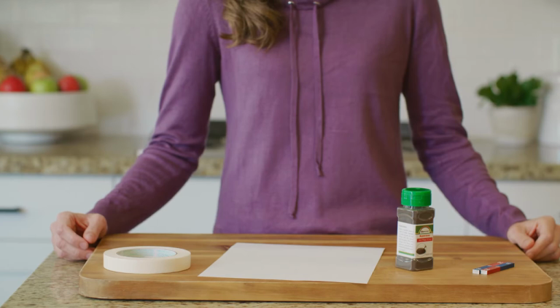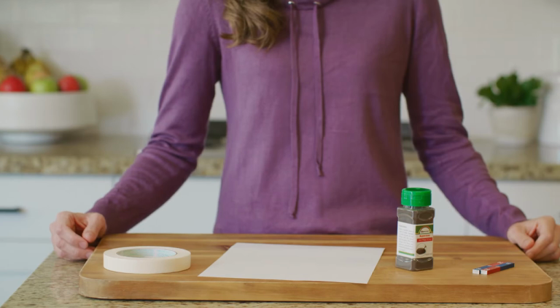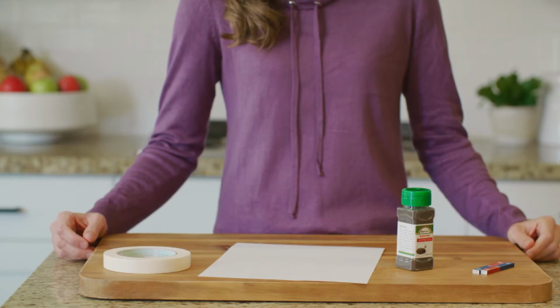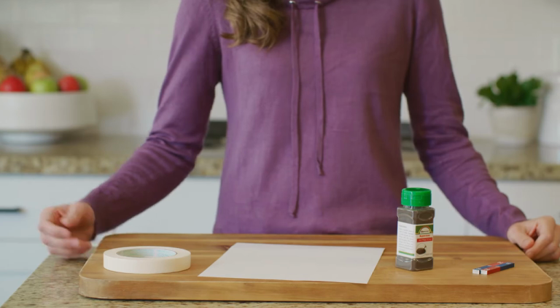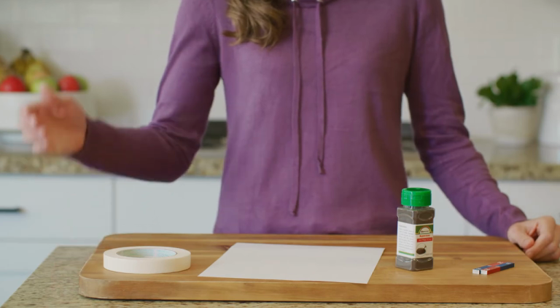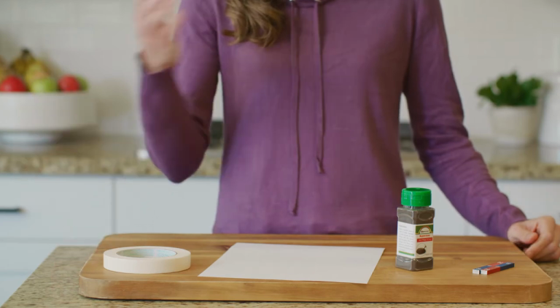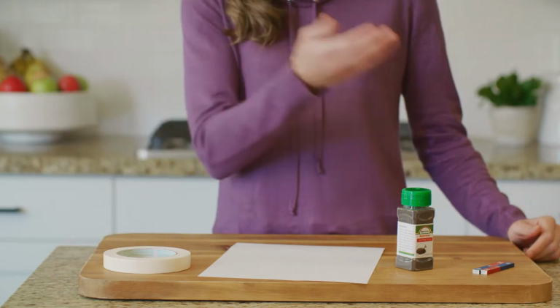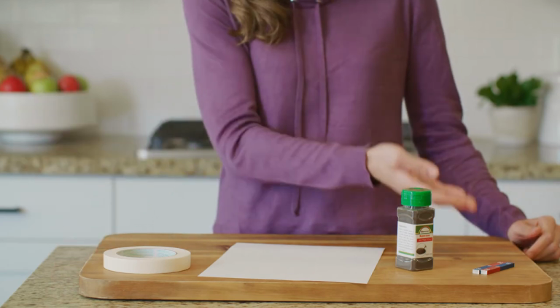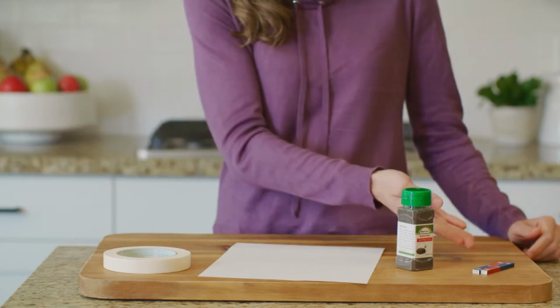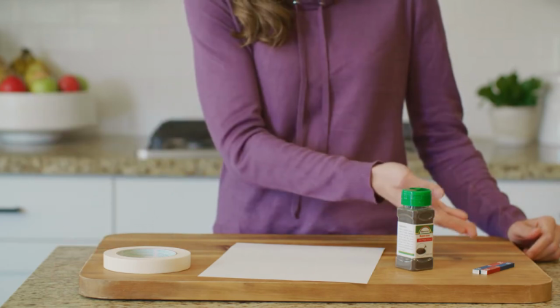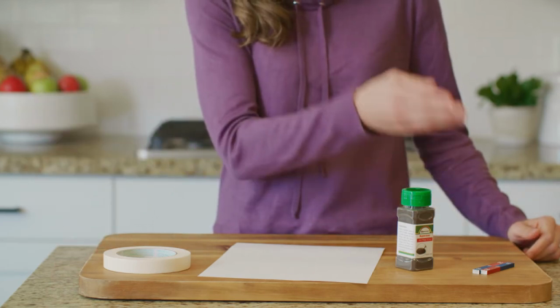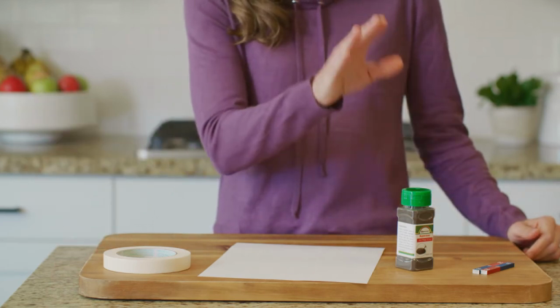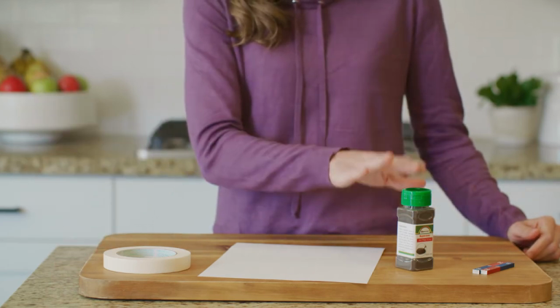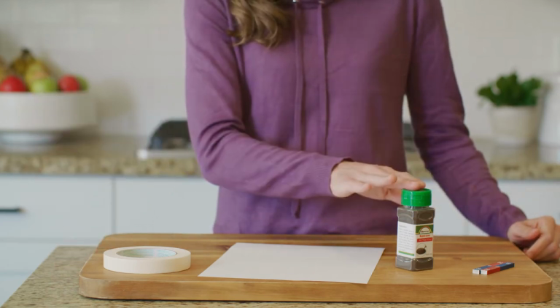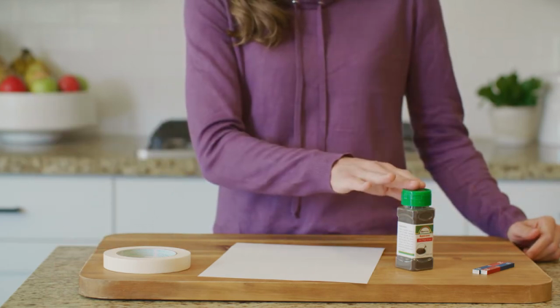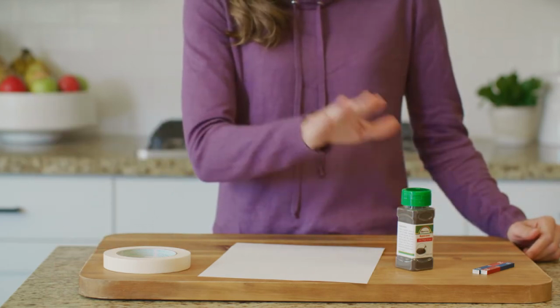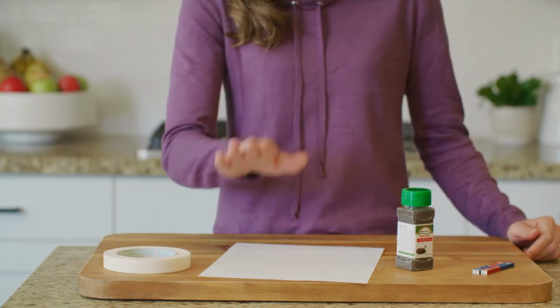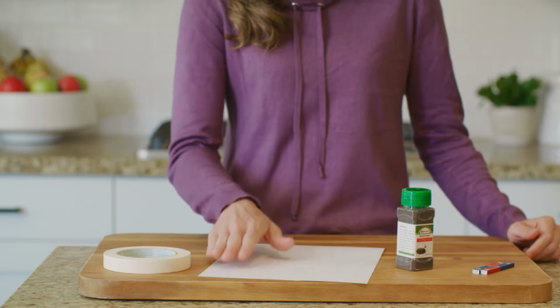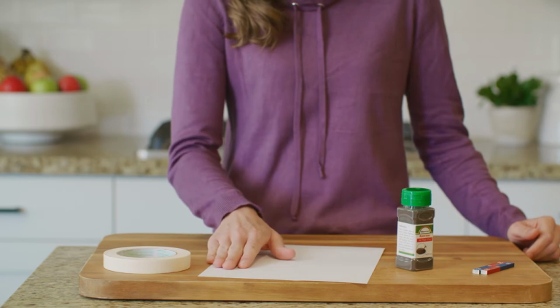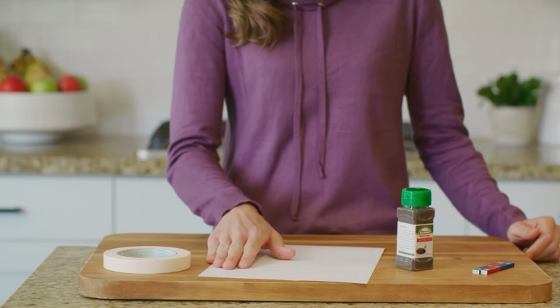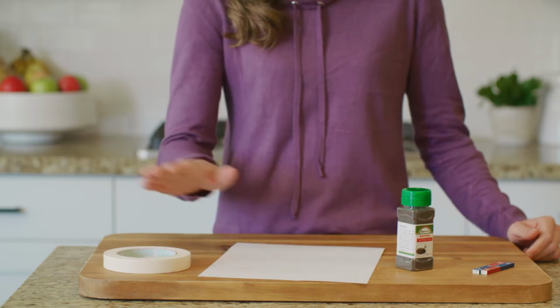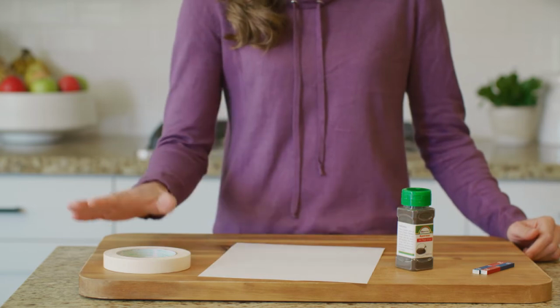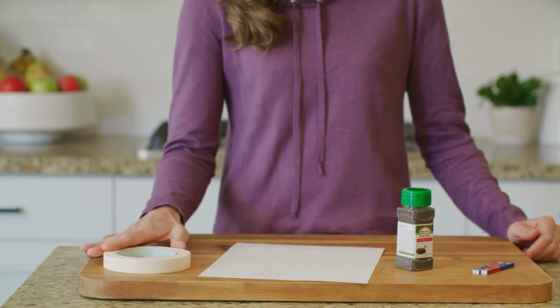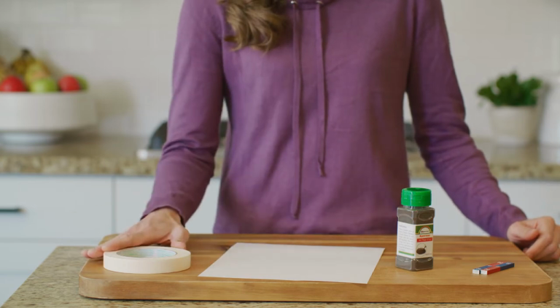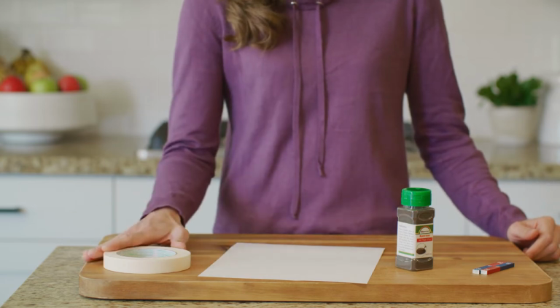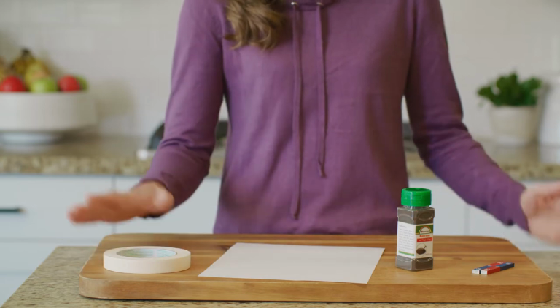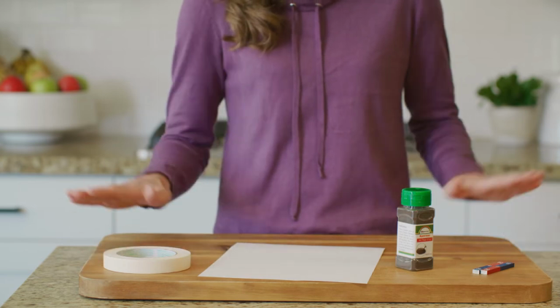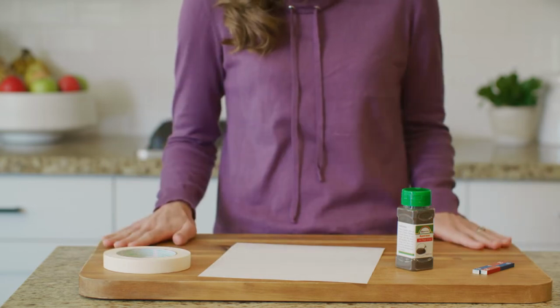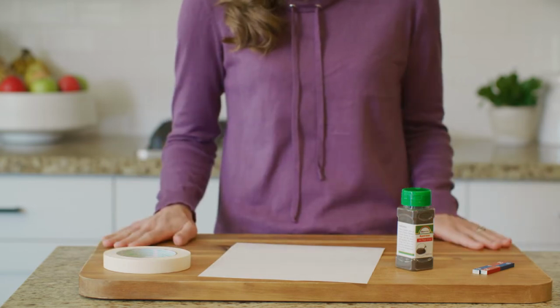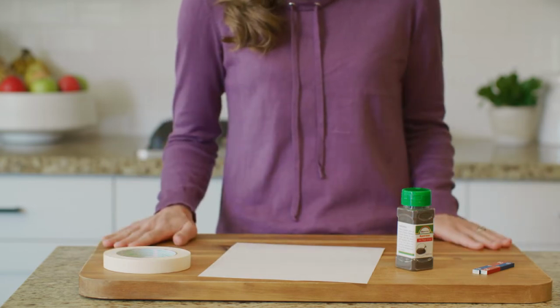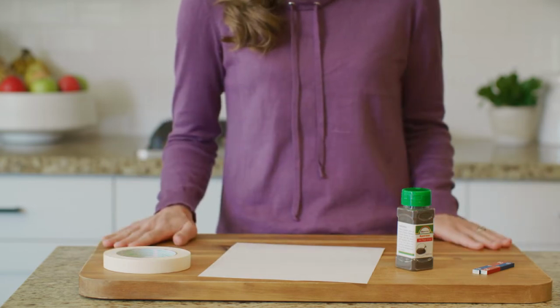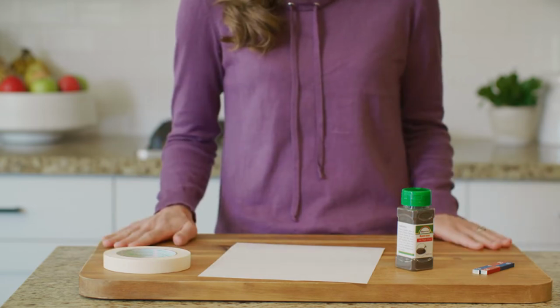Here you can see the supplies we will need: two bar magnets, iron filings, a sheet of cardstock, tape, and a tray or cutting board.